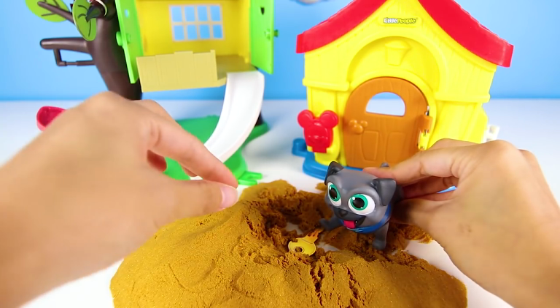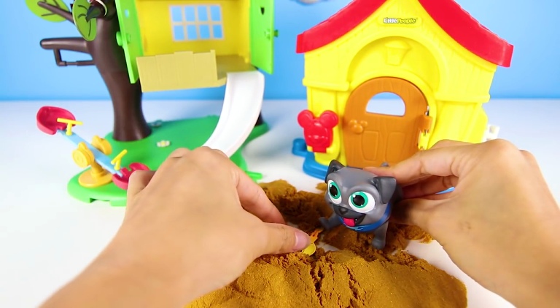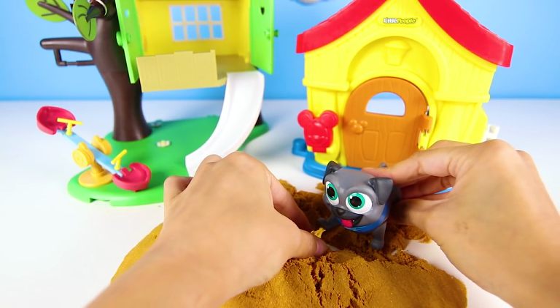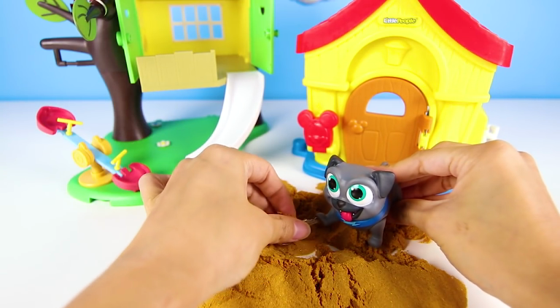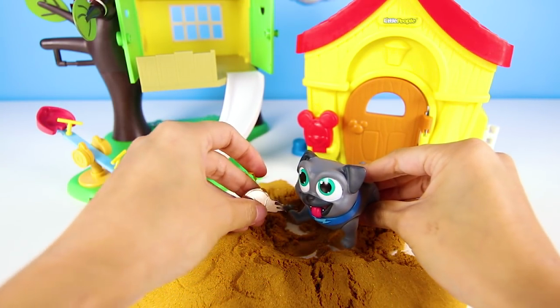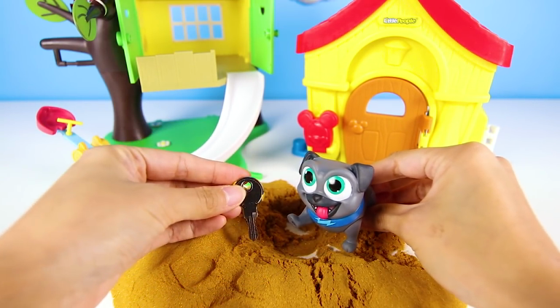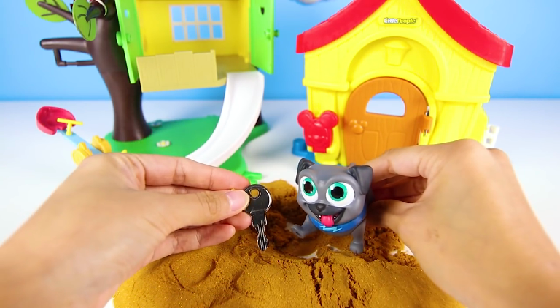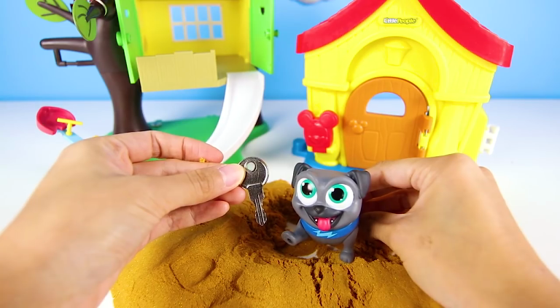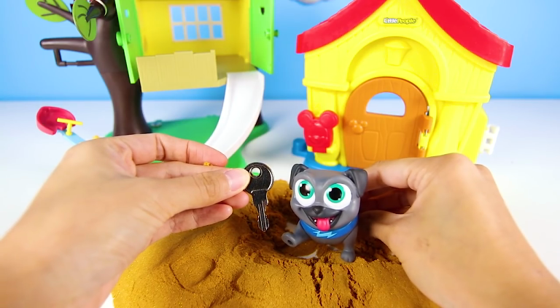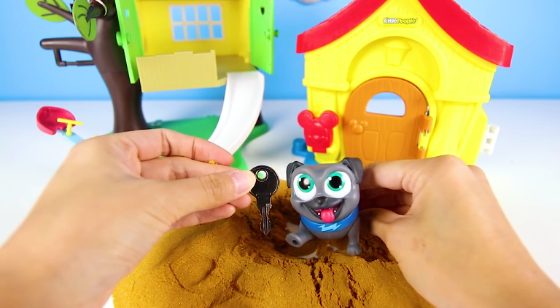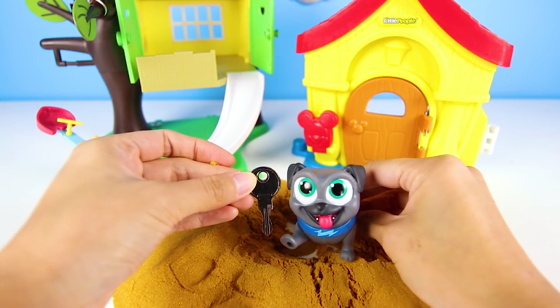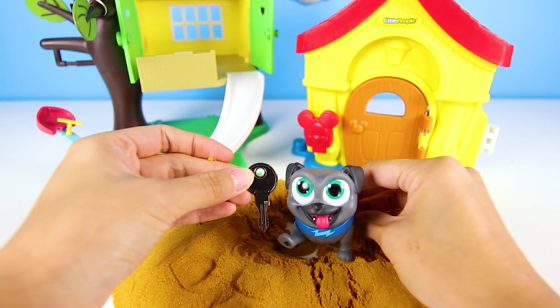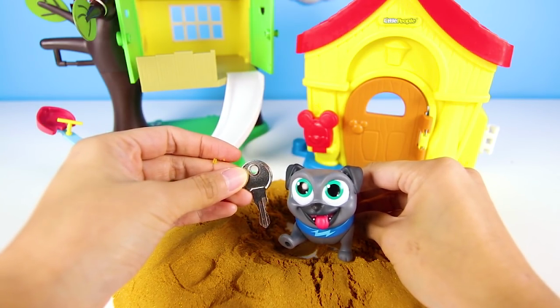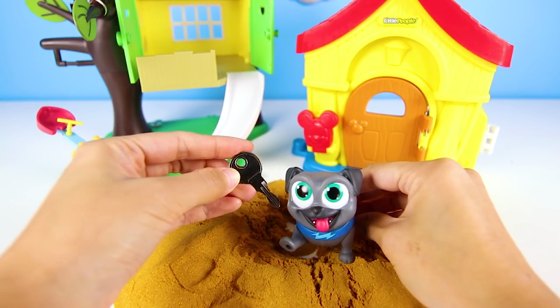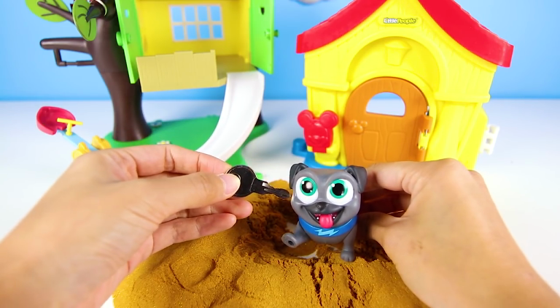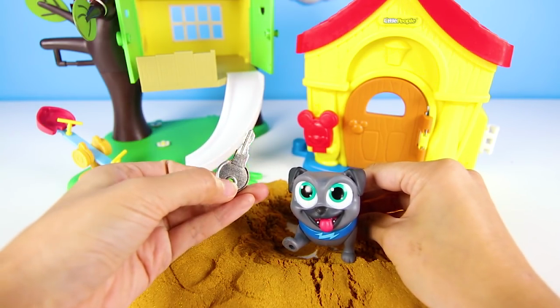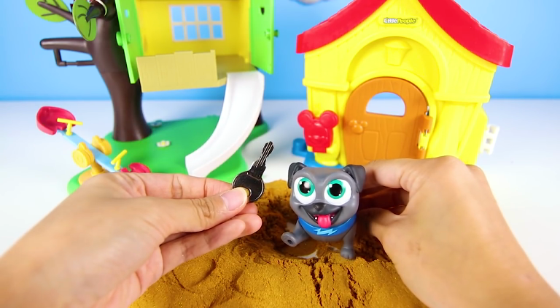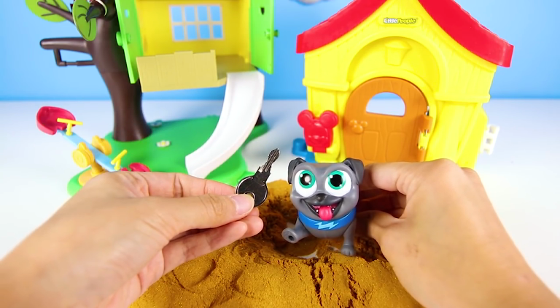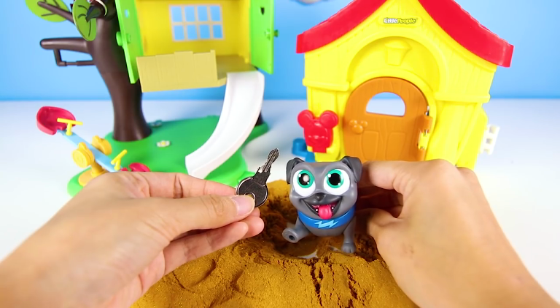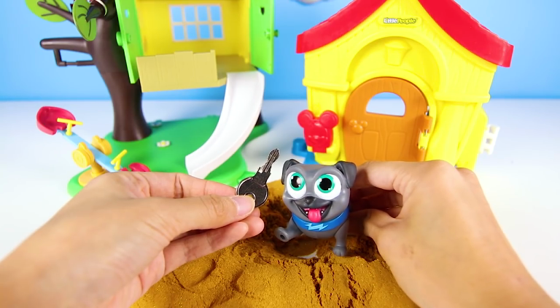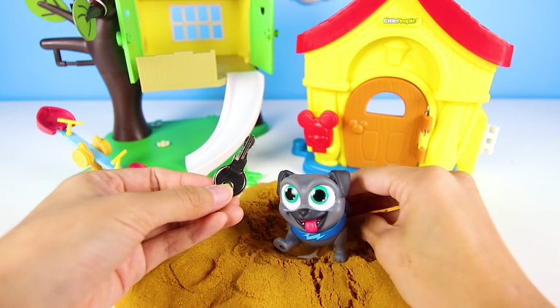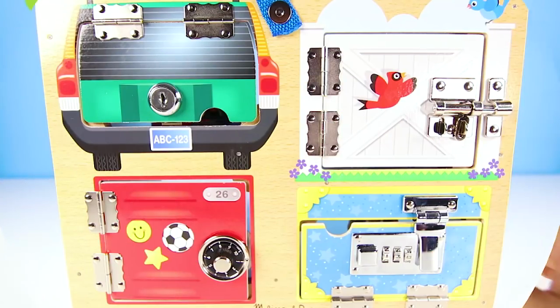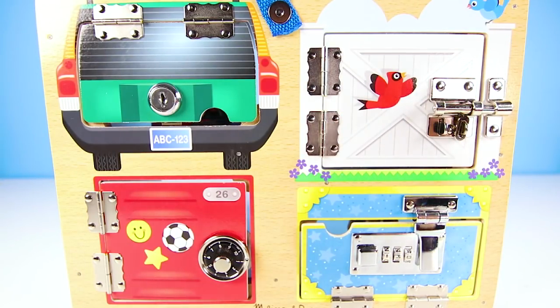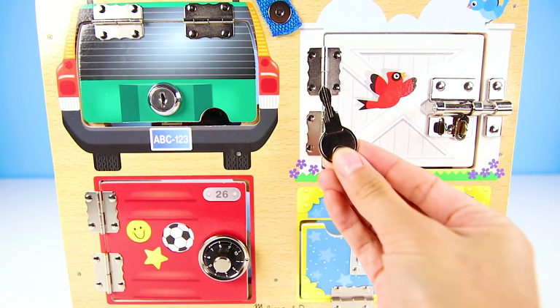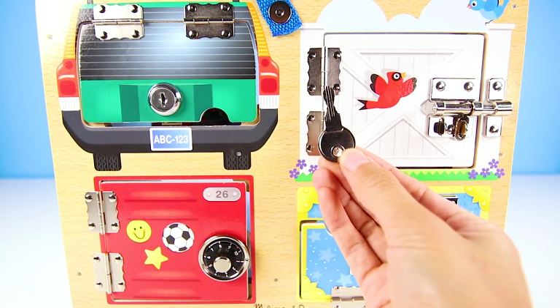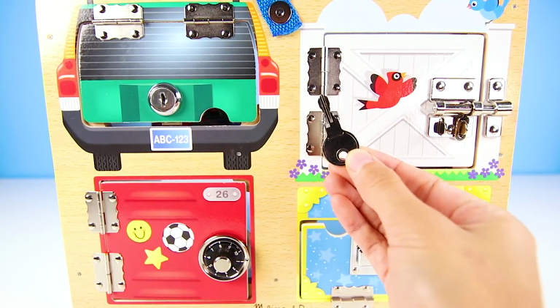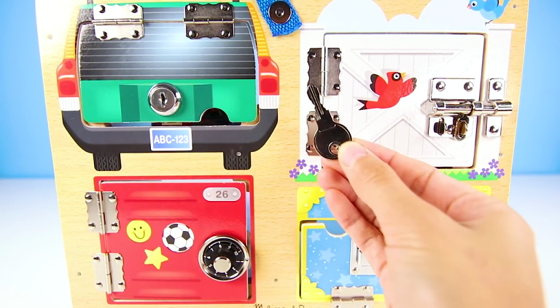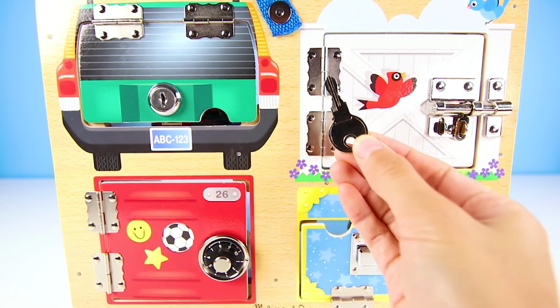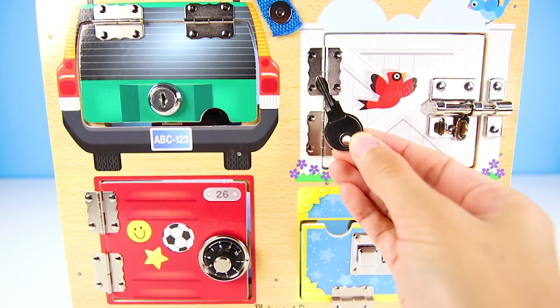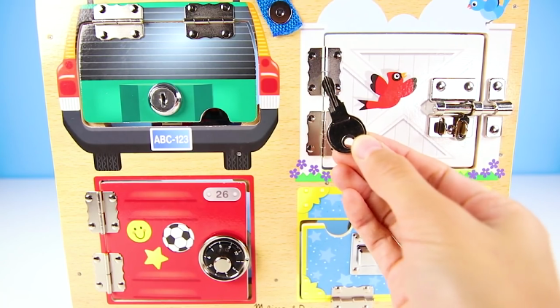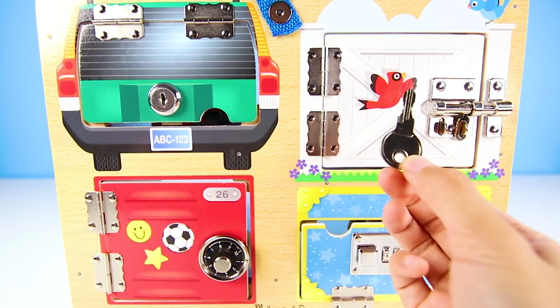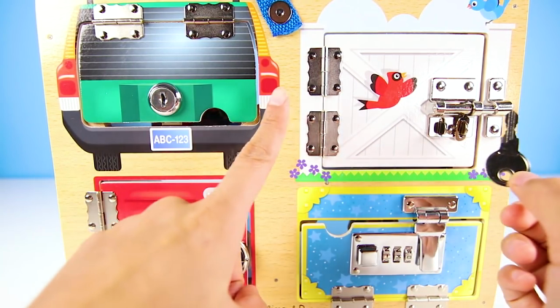Hey, did you find something? Wow, it's a key! Let's take it over and see what we can do. Look at this key — I guess it opens one of these doors.